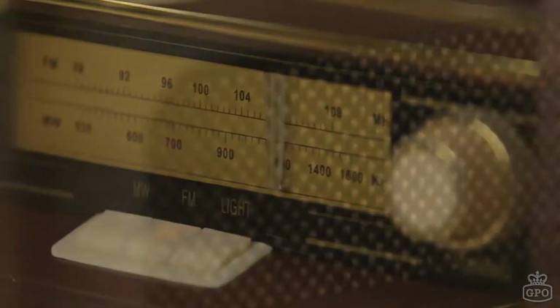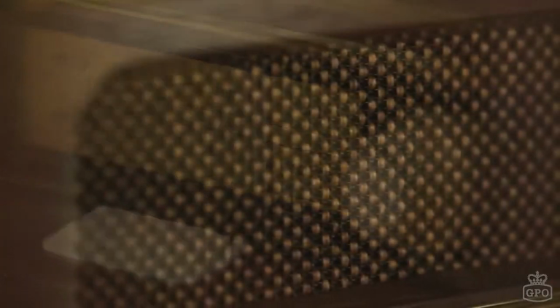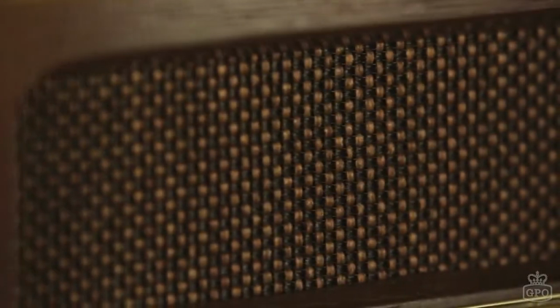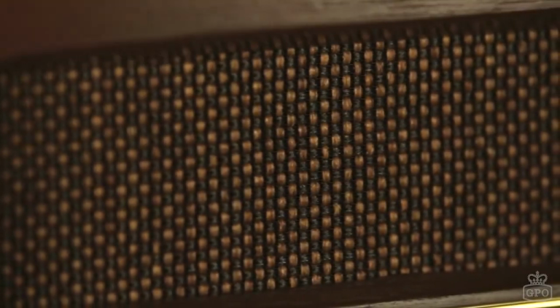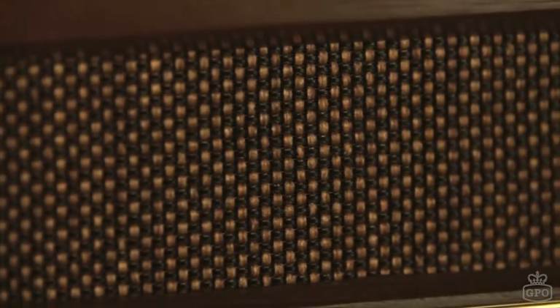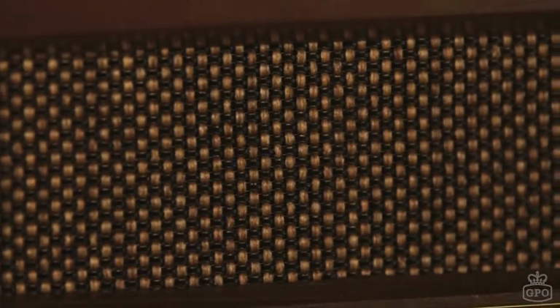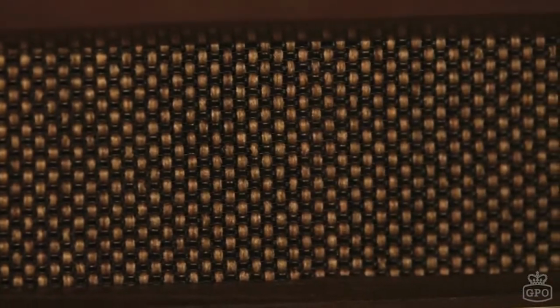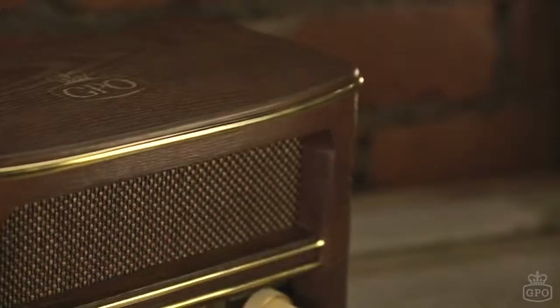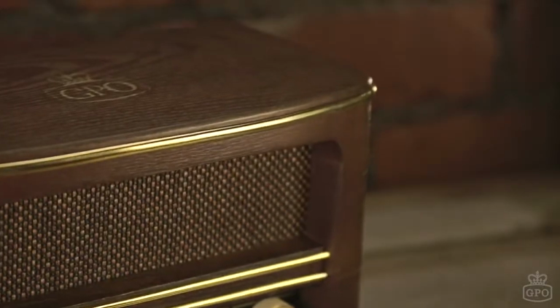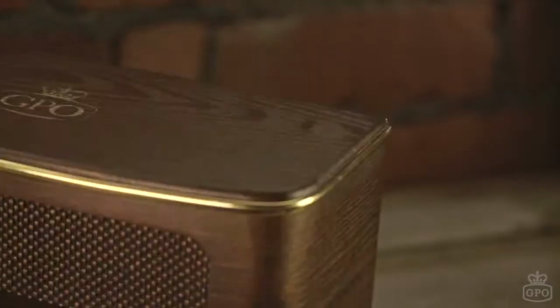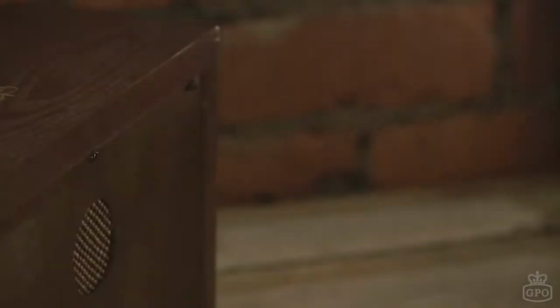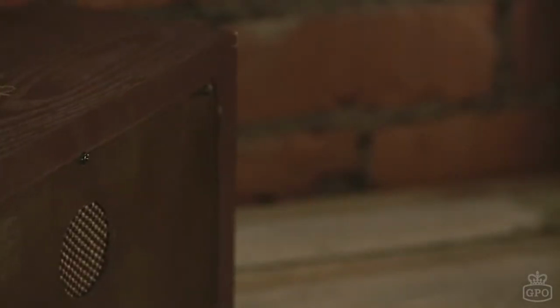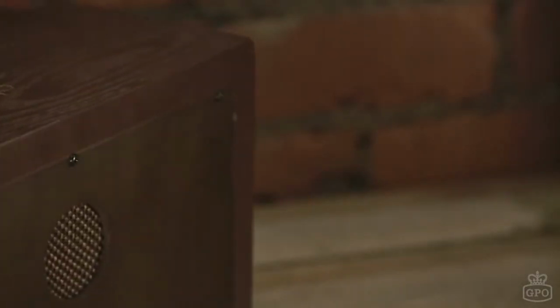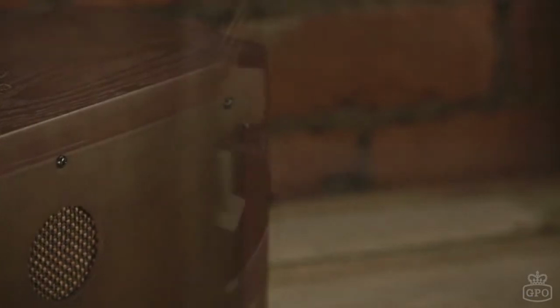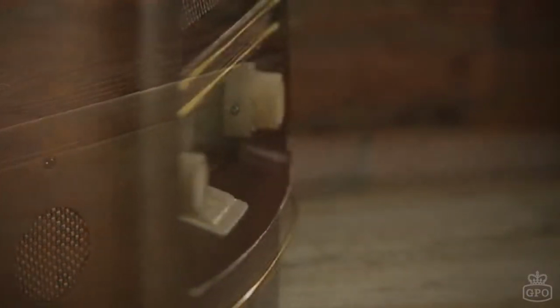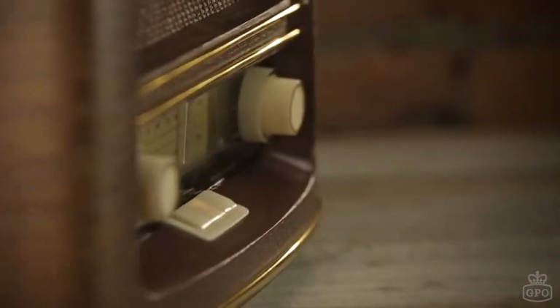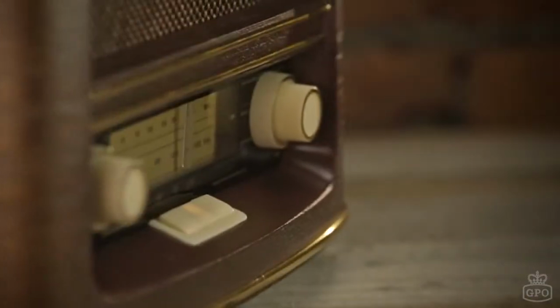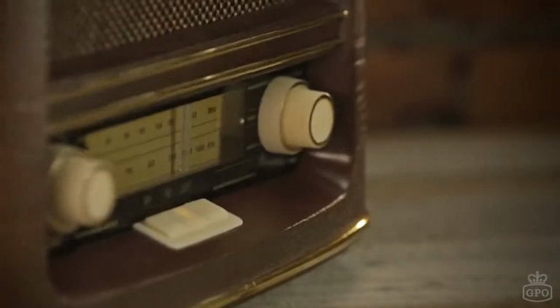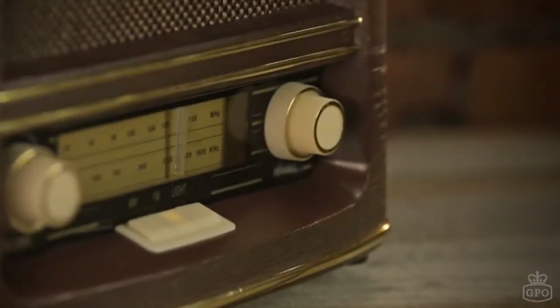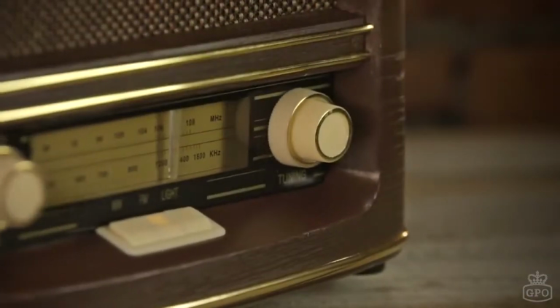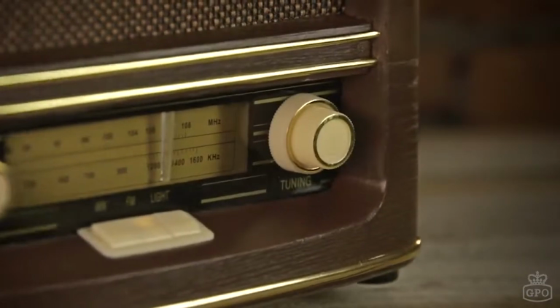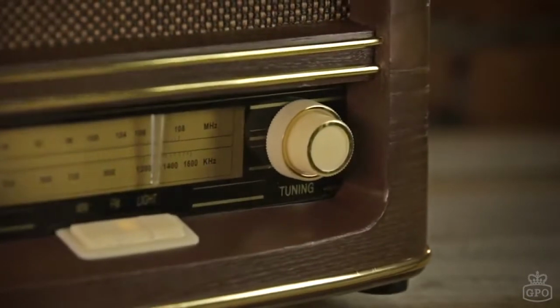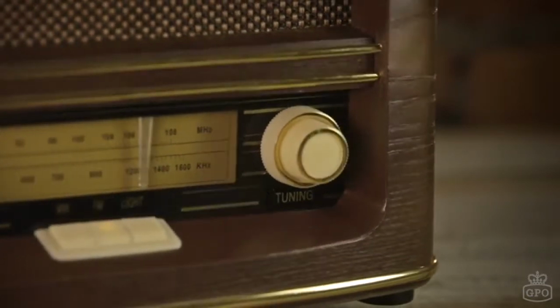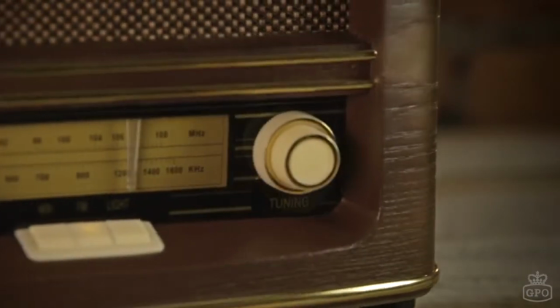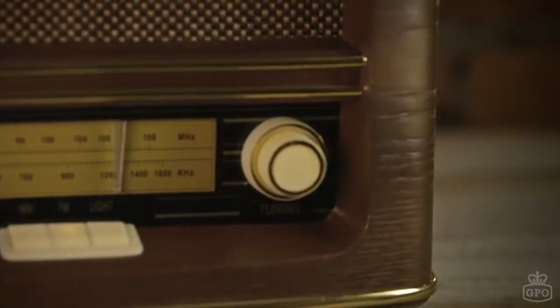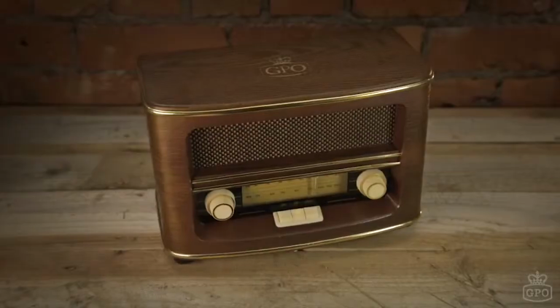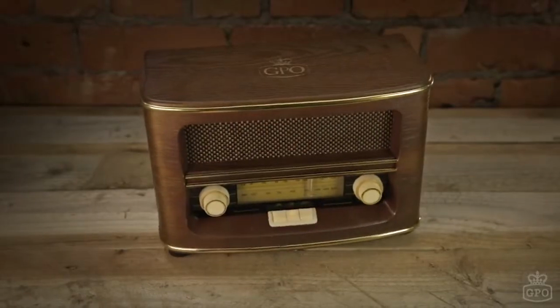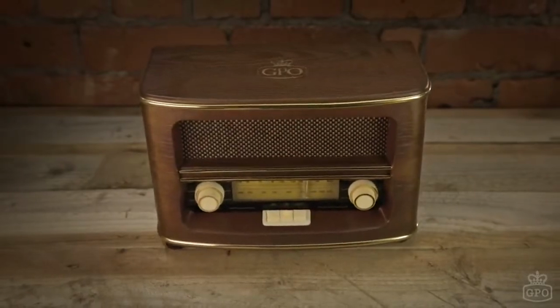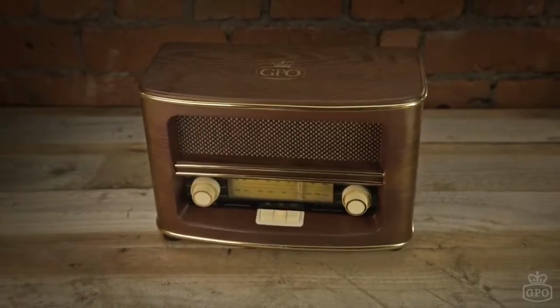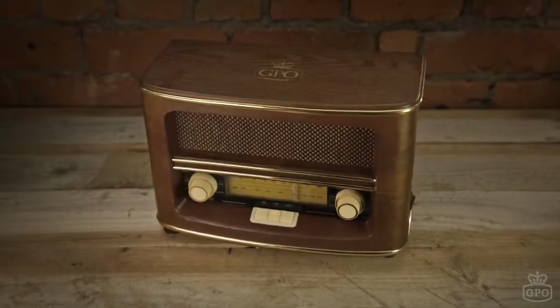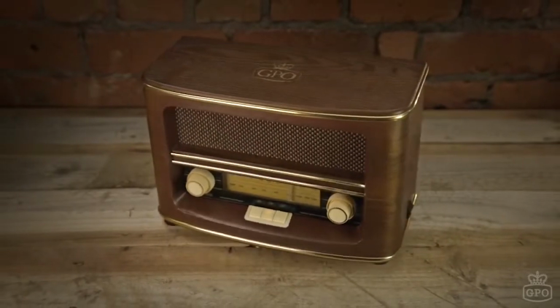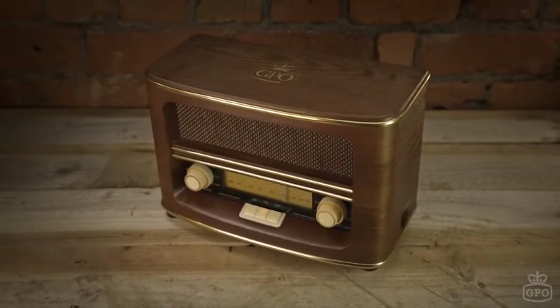crisp sound from the woven cloth speaker grill on both the front and back. There's also easy tuning and volume control with its large dials. The Winchester will take you right back to the 50s.